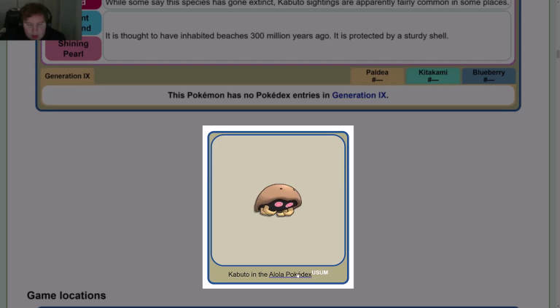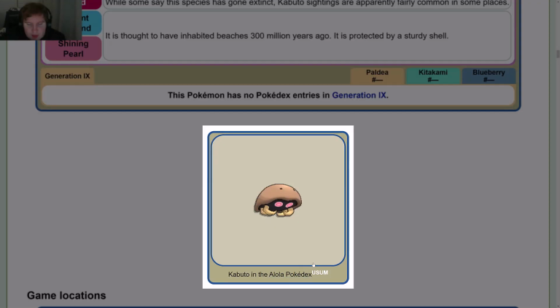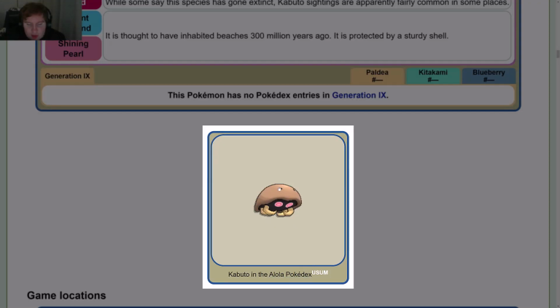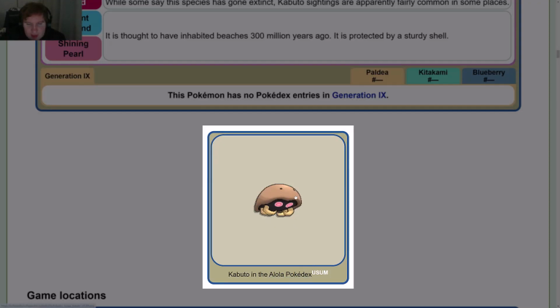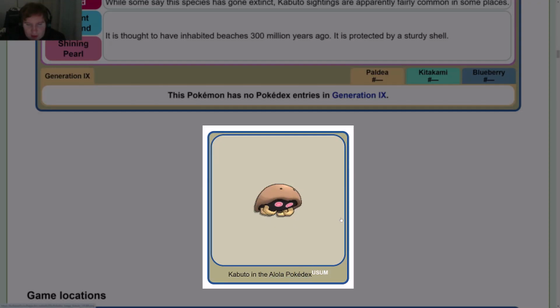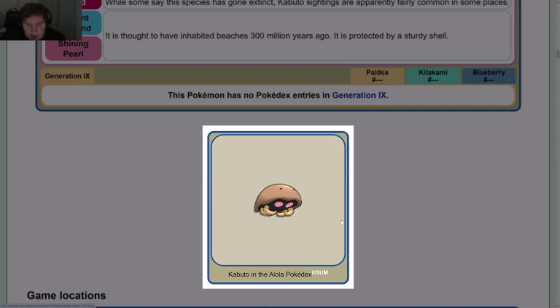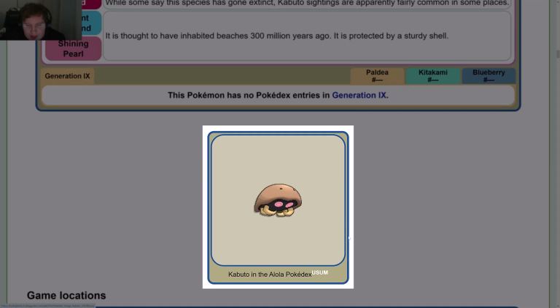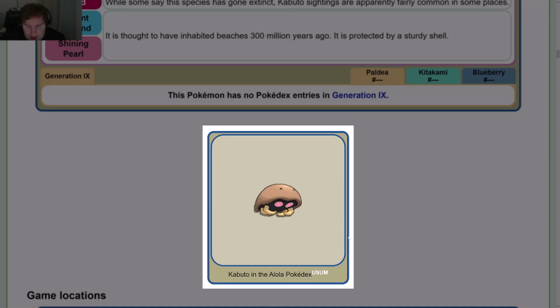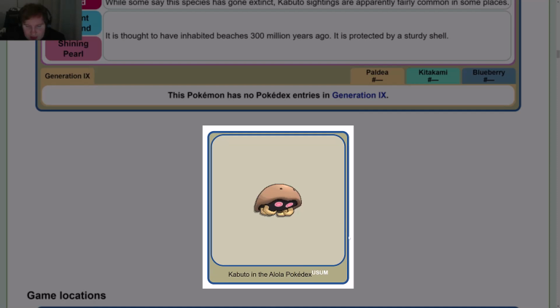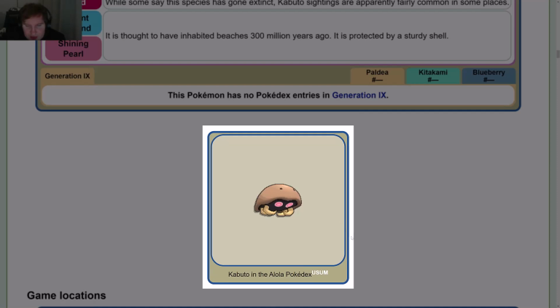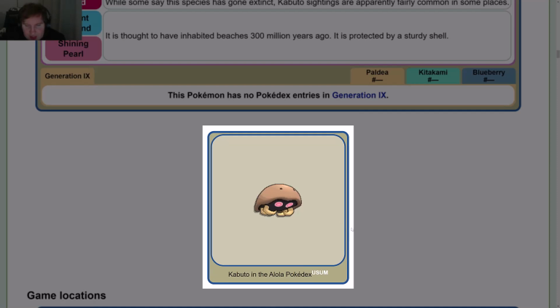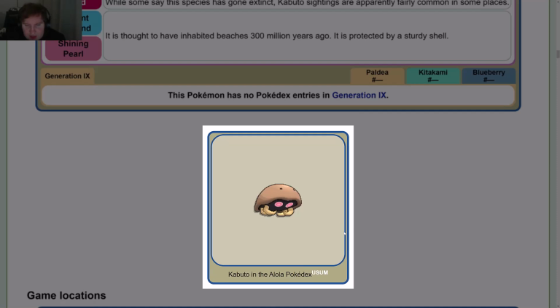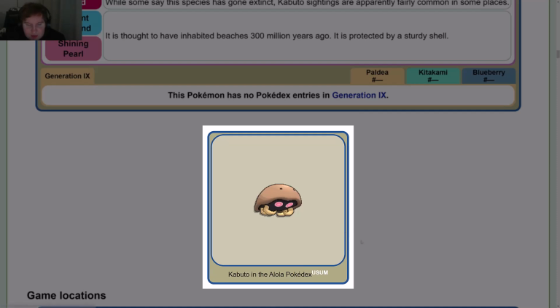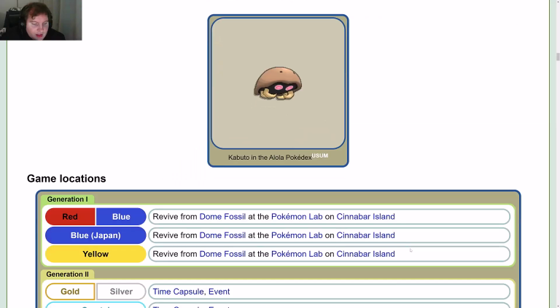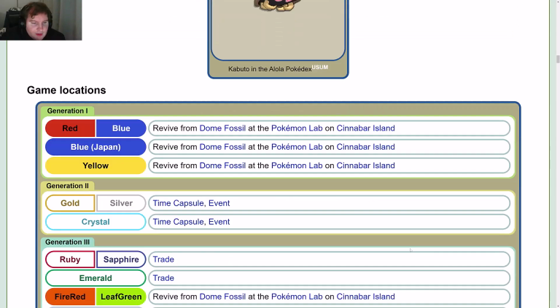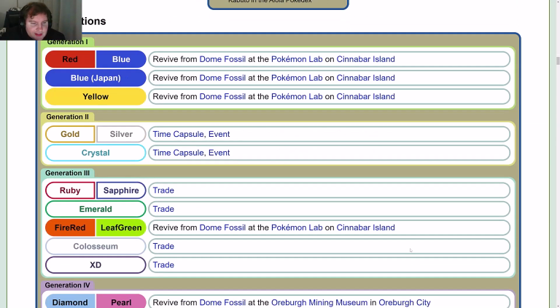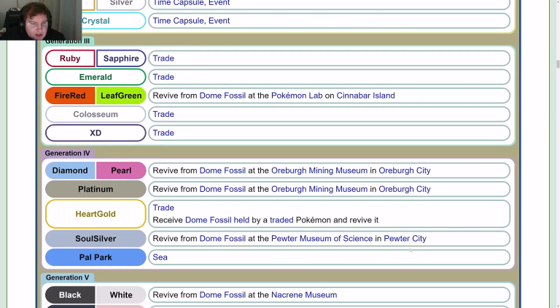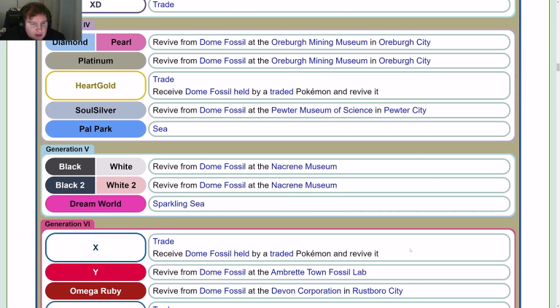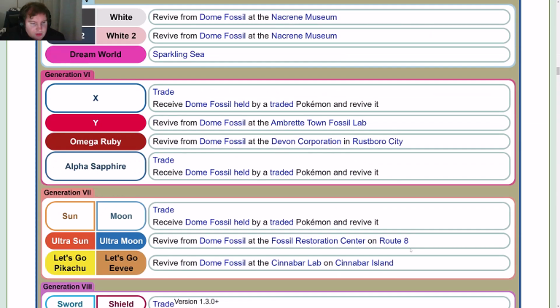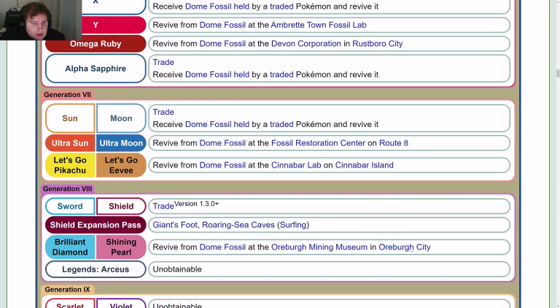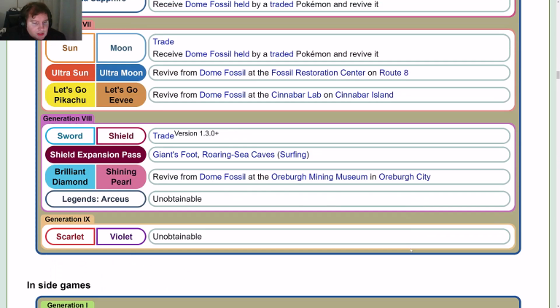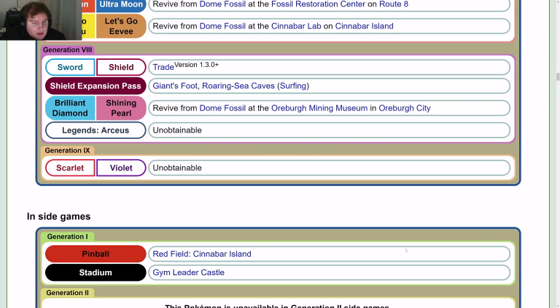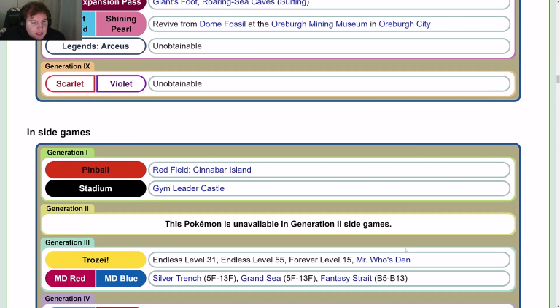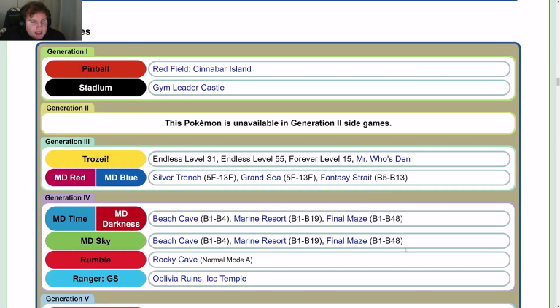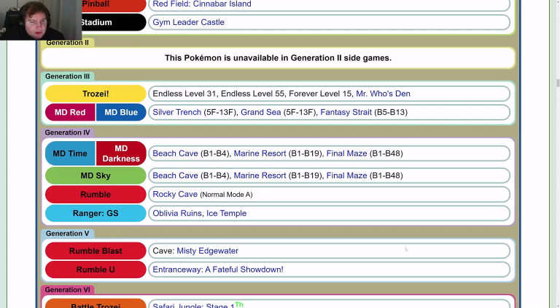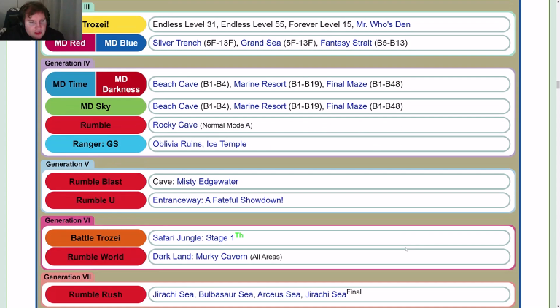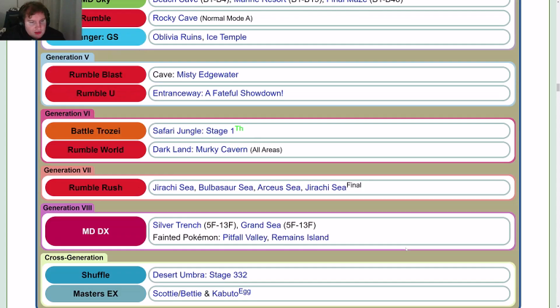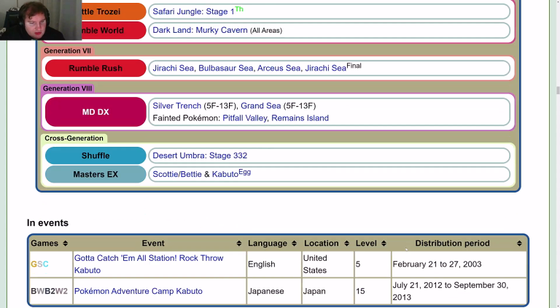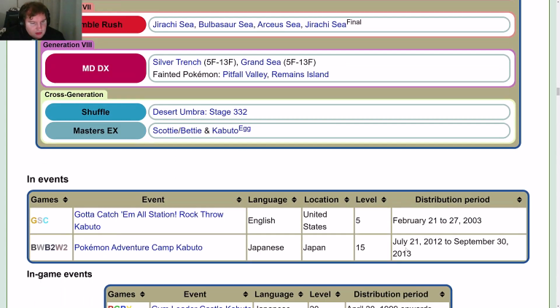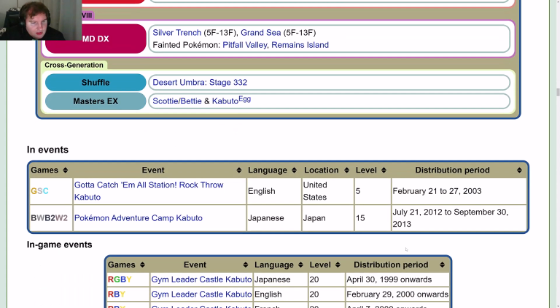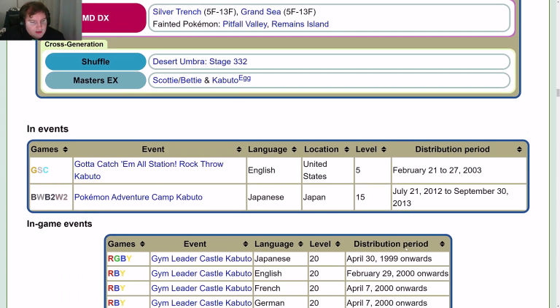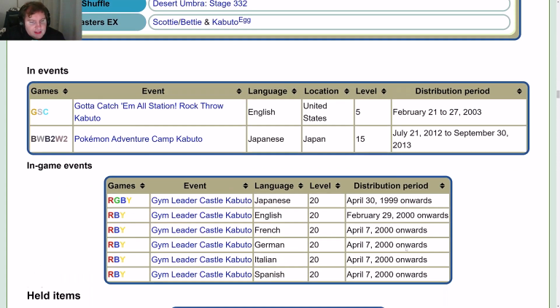Kabuto and the Alola Pokédex in Ultra Sun and Ultra Moon. Game locations, side game locations, and events.